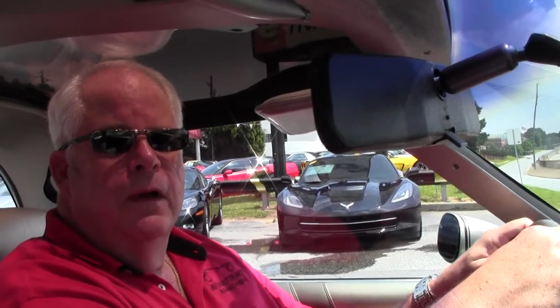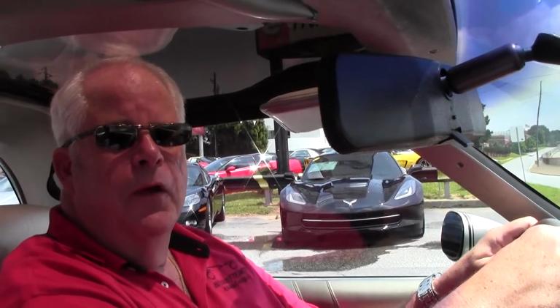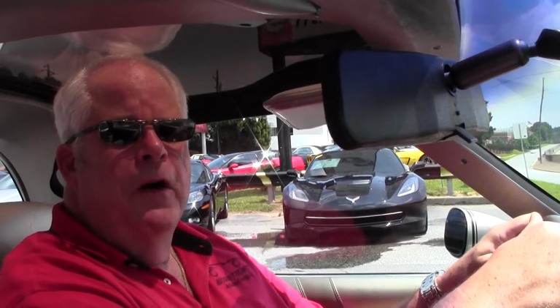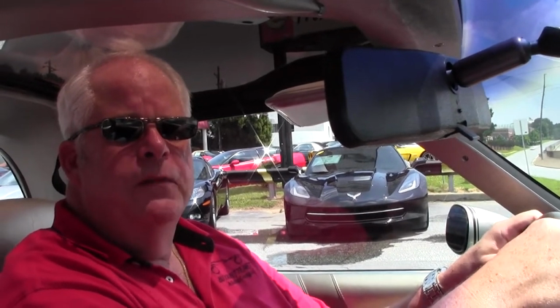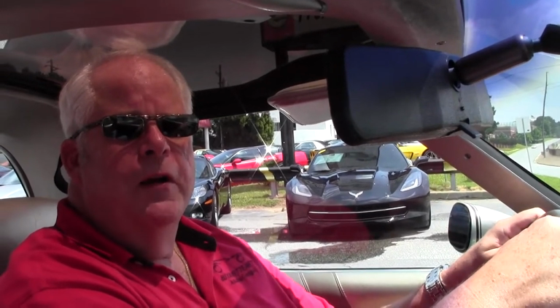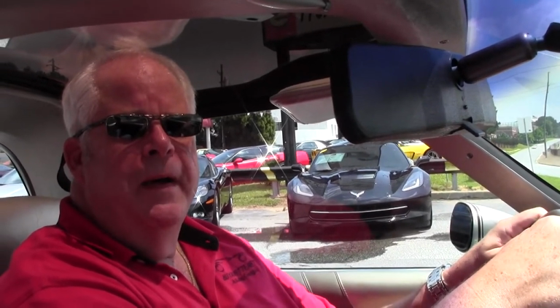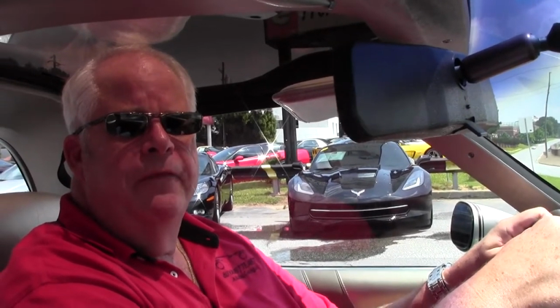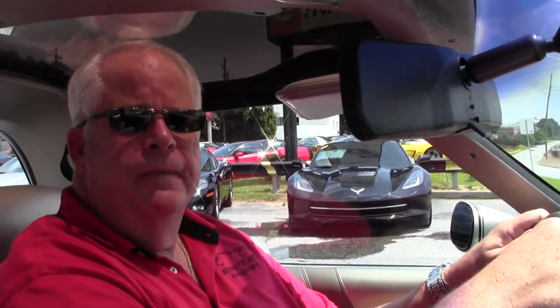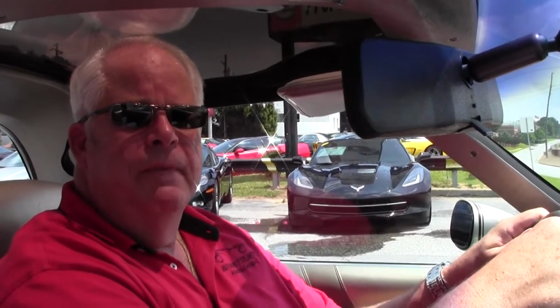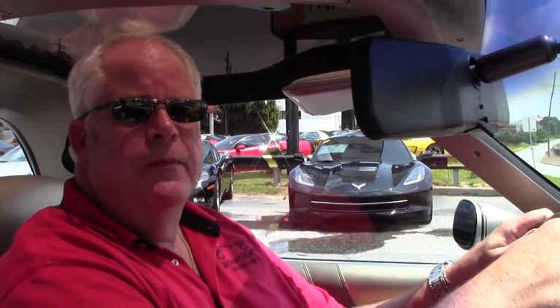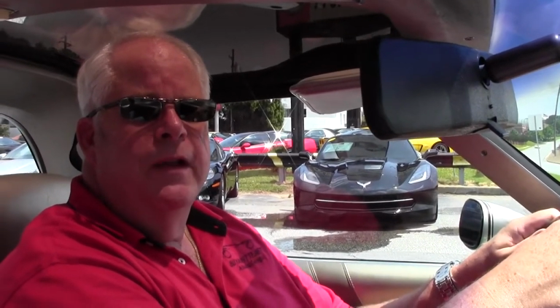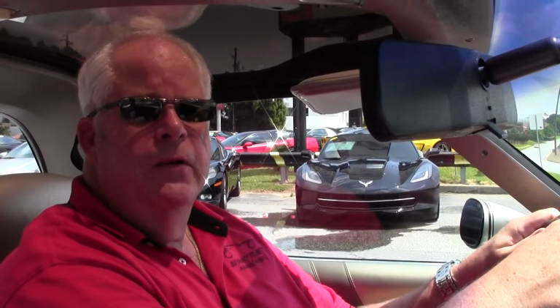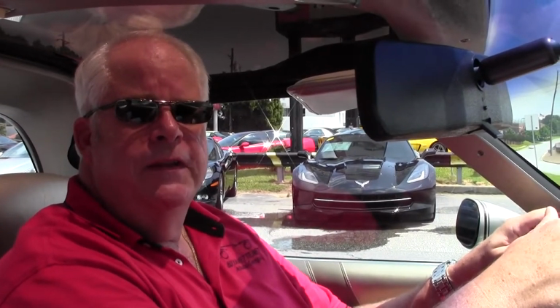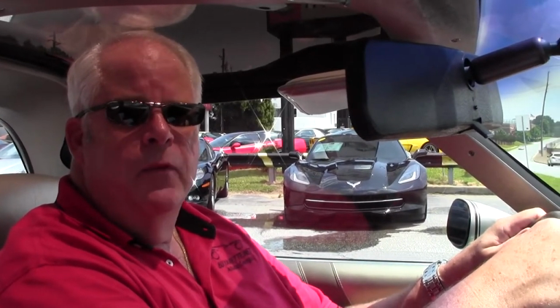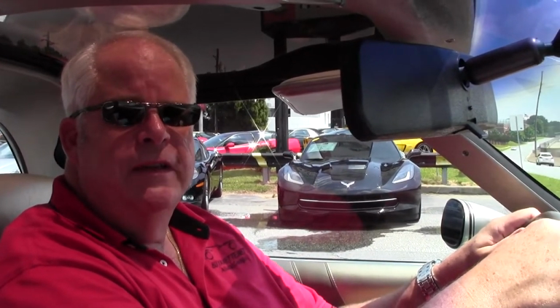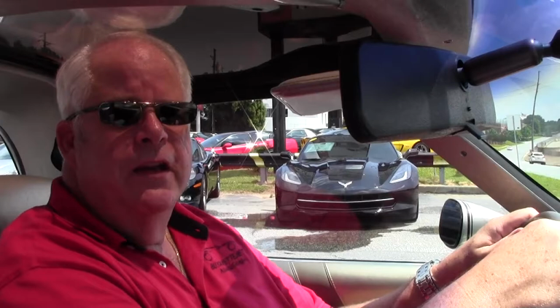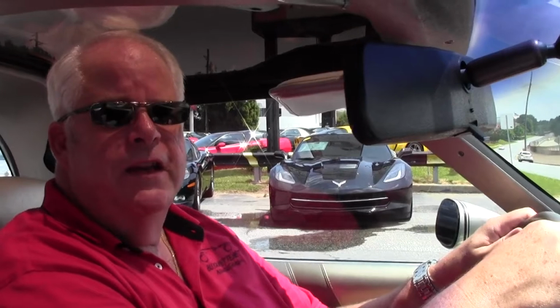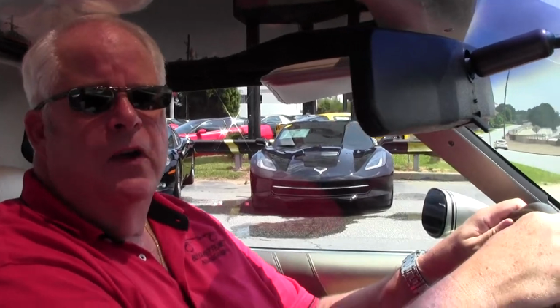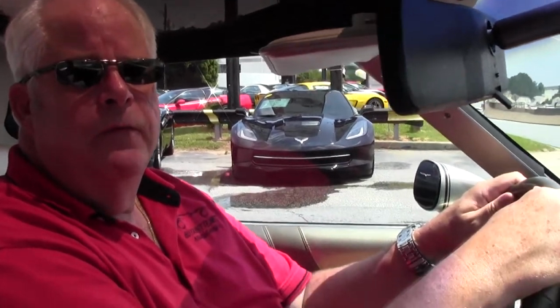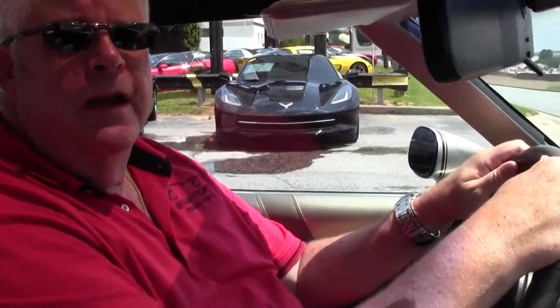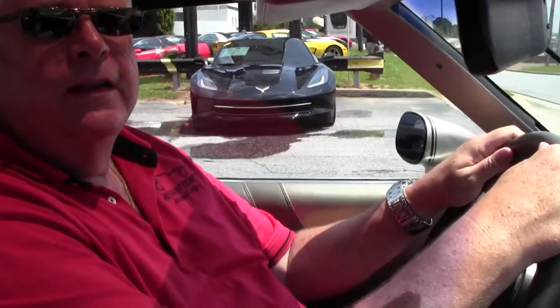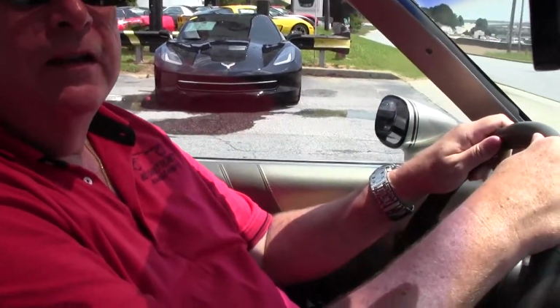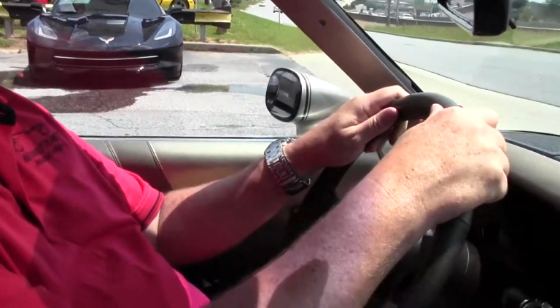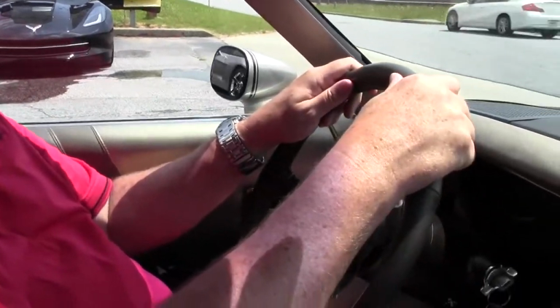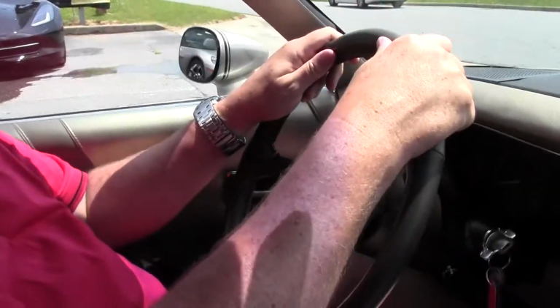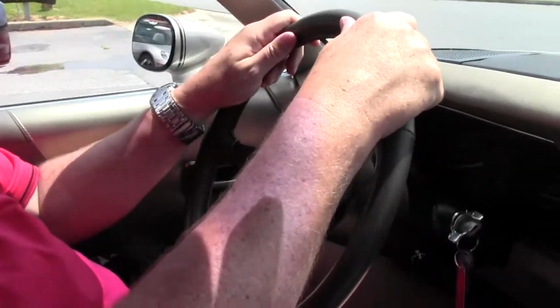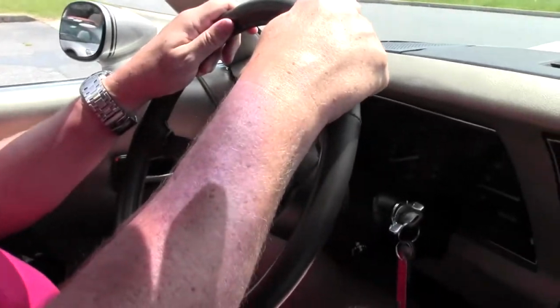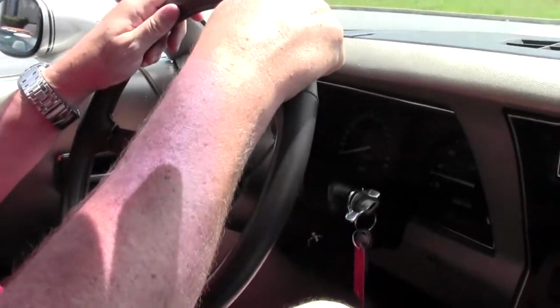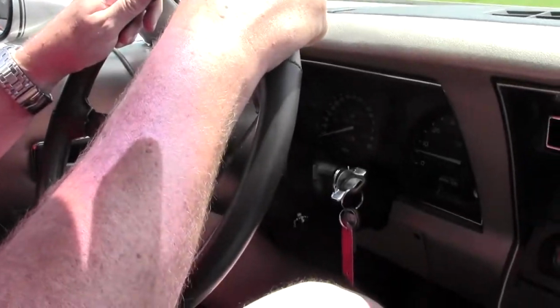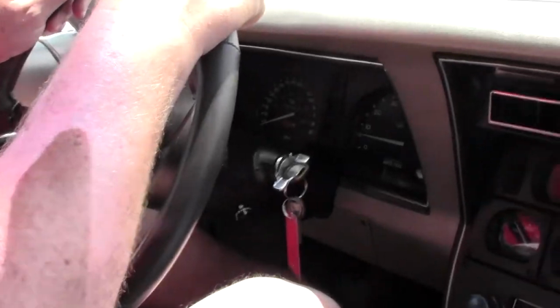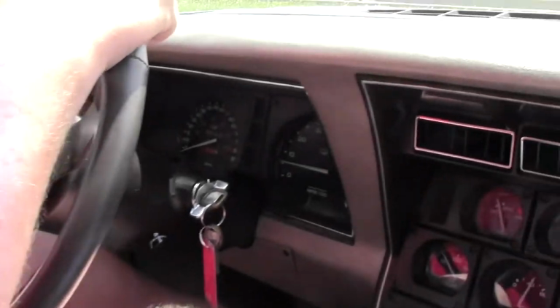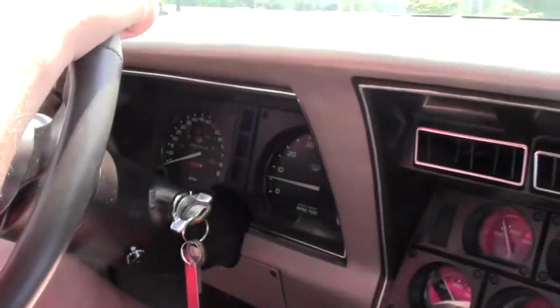Hello folks, welcome to Buy A Vet. My name is Rick Engel, and today we're going to take you on a test drive with a 1982 collector's edition Corvette Stingray.